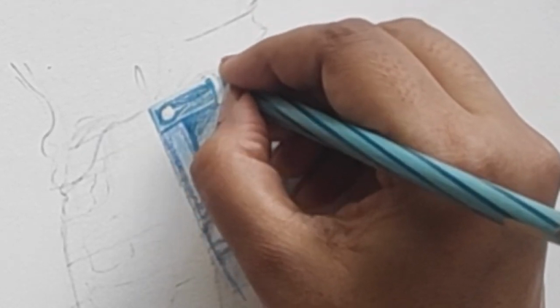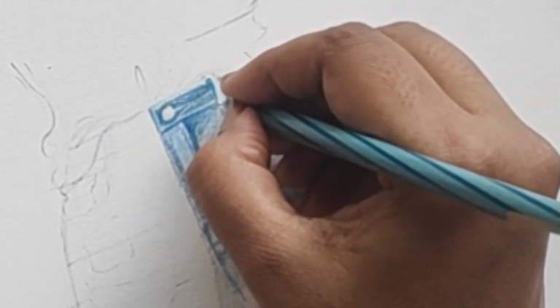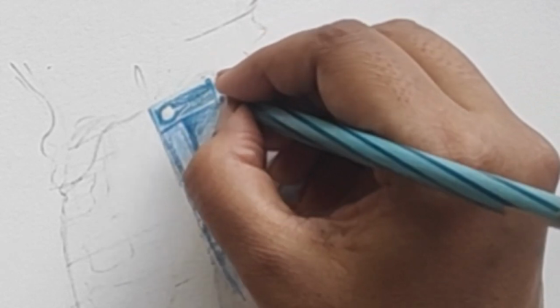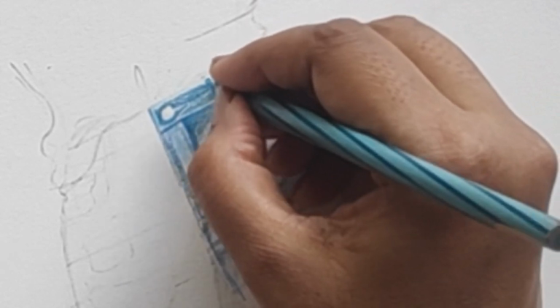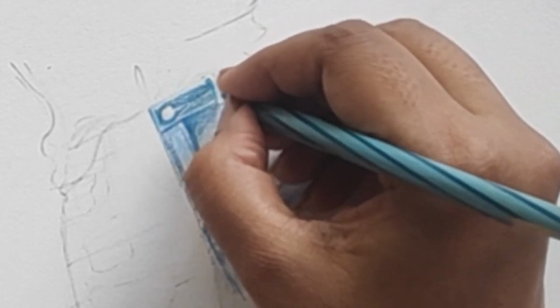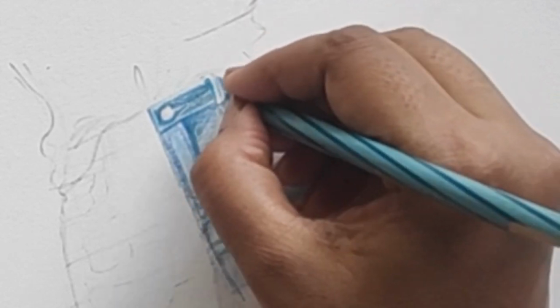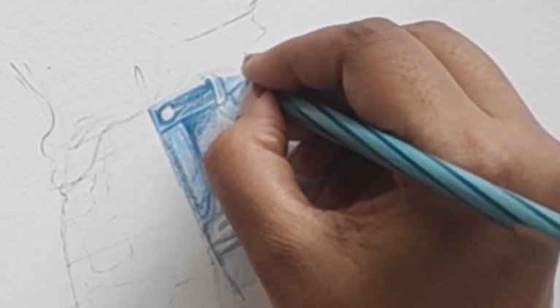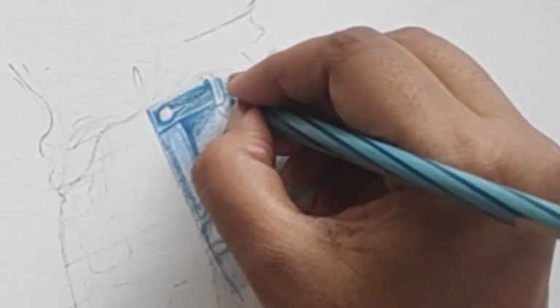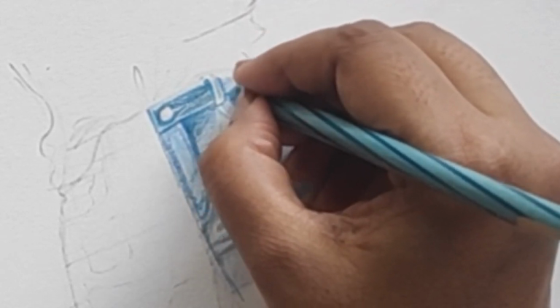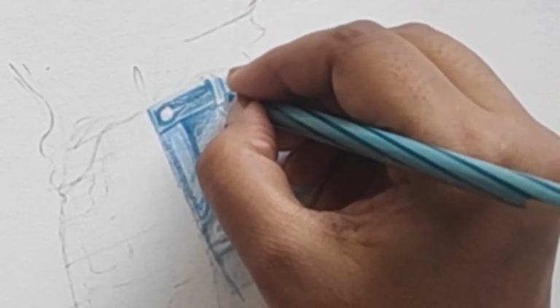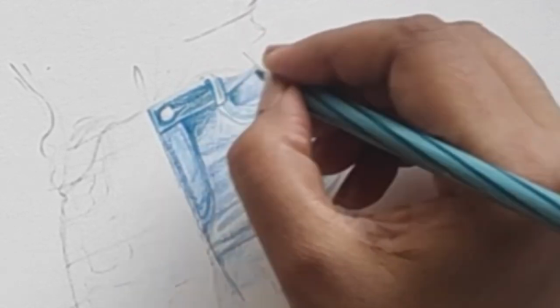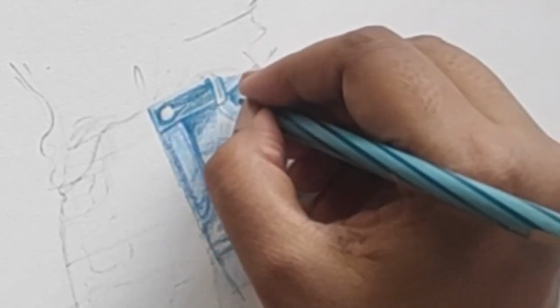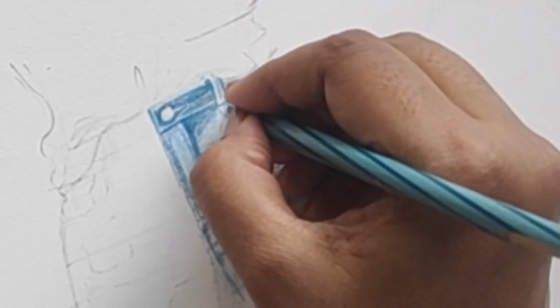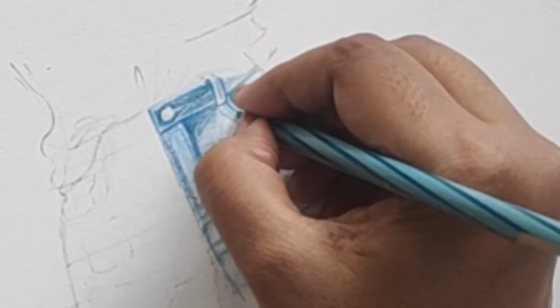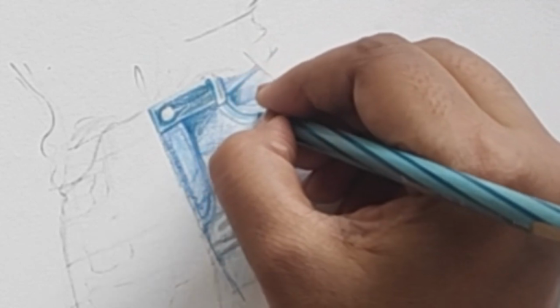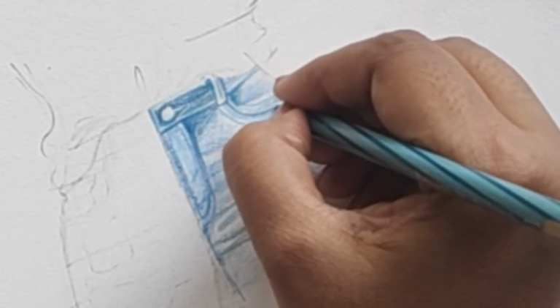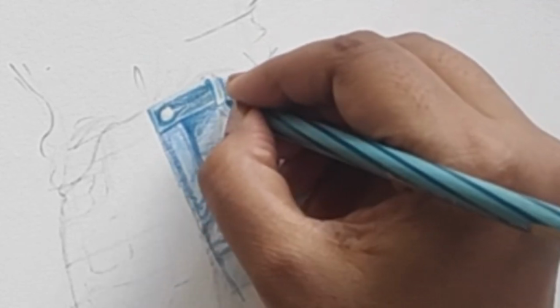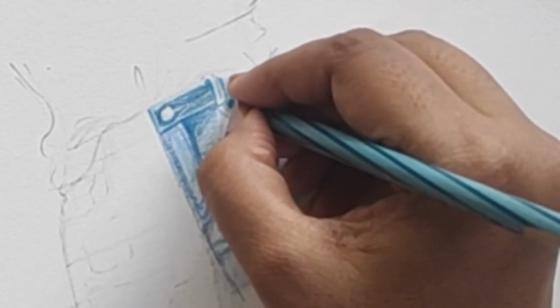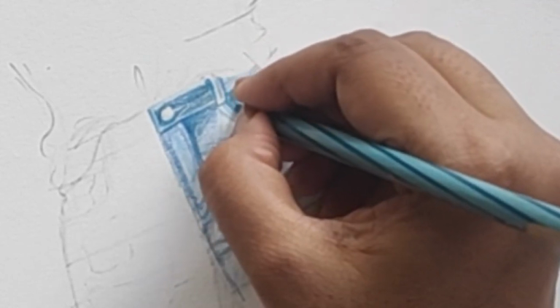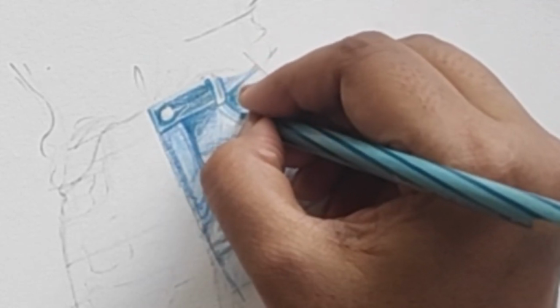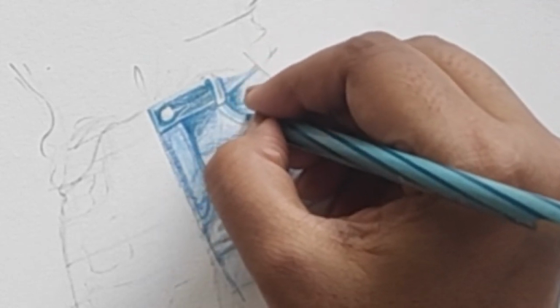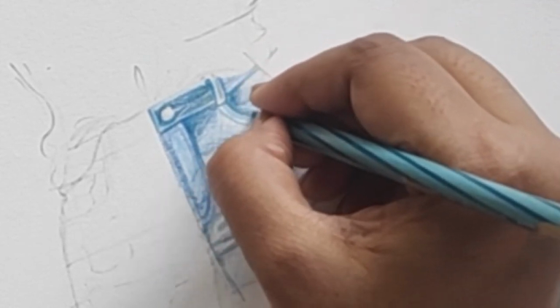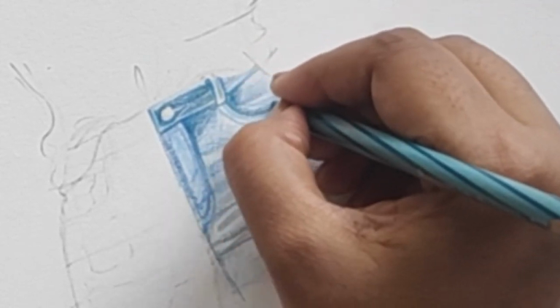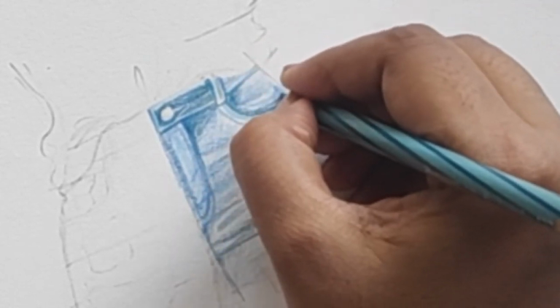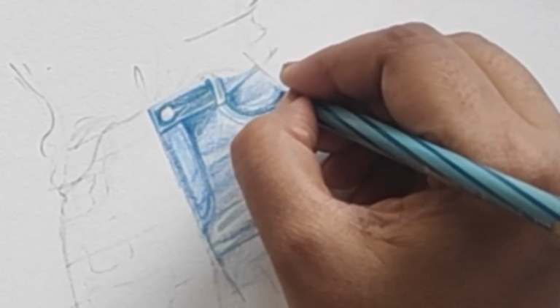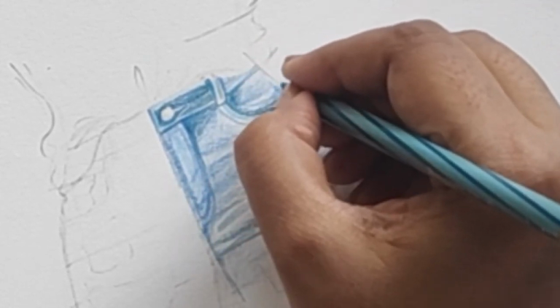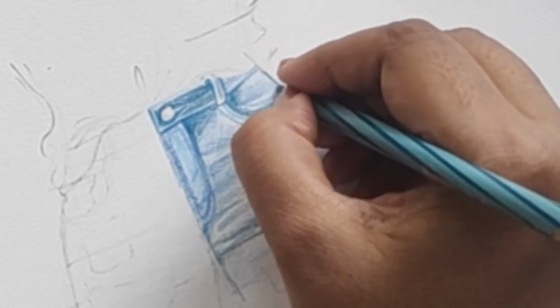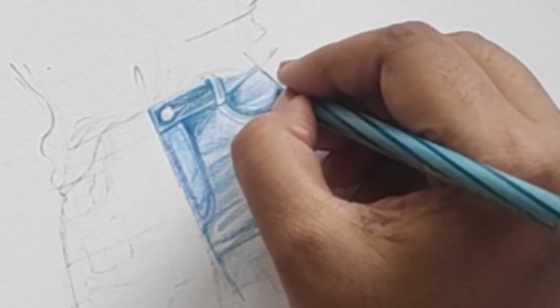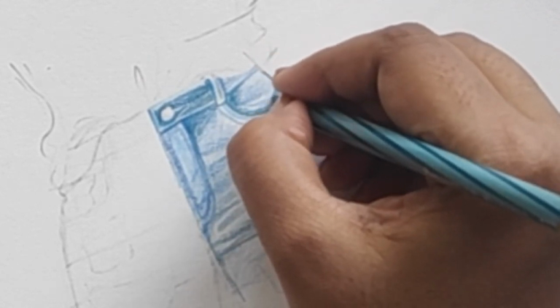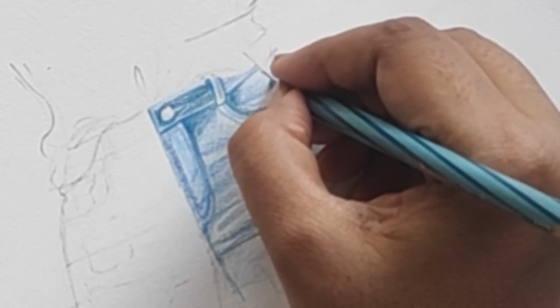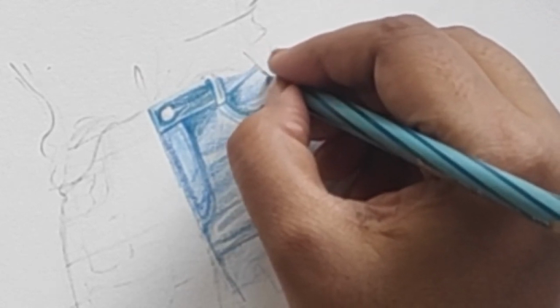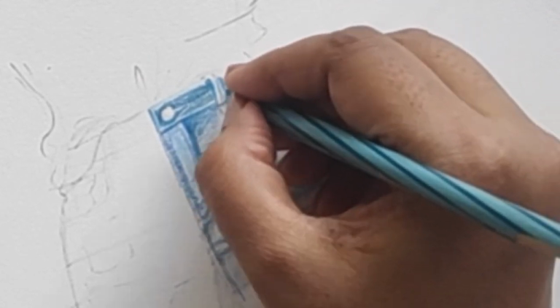For the loop, if you see my stitch line I have left the main area very light, and in the other areas I'm making it darker.